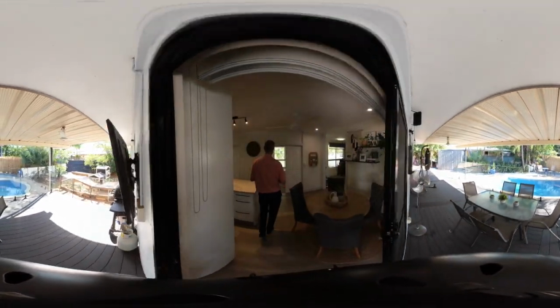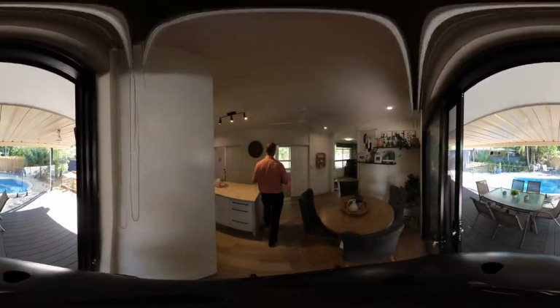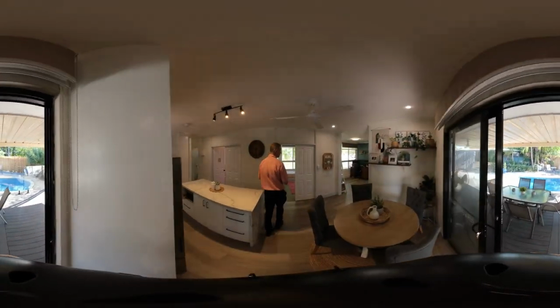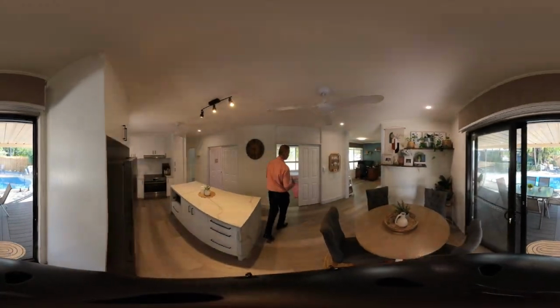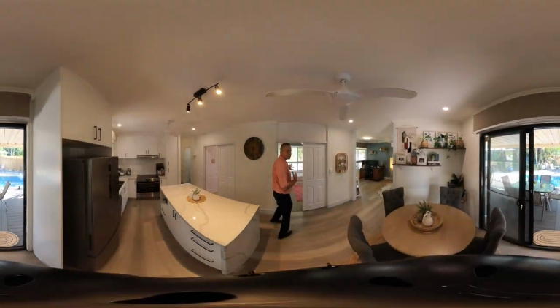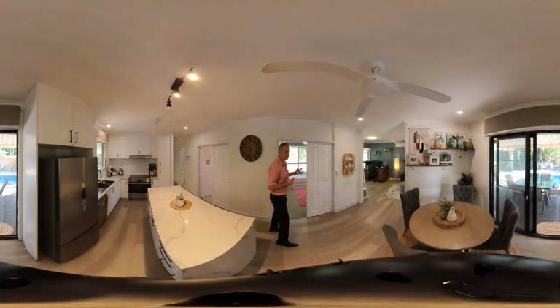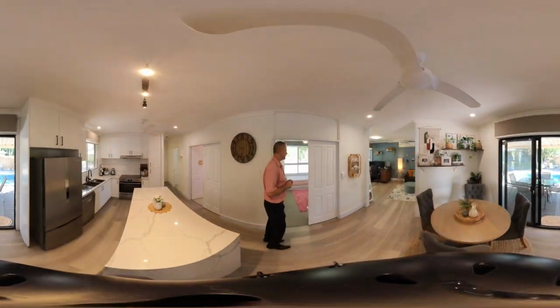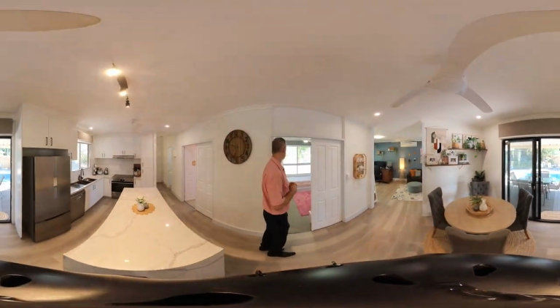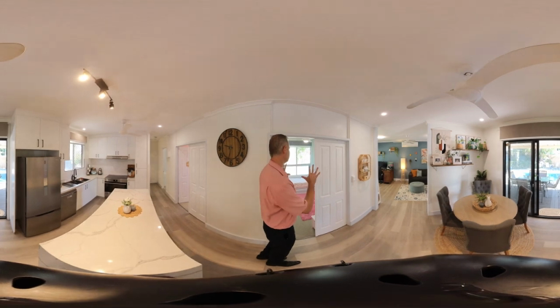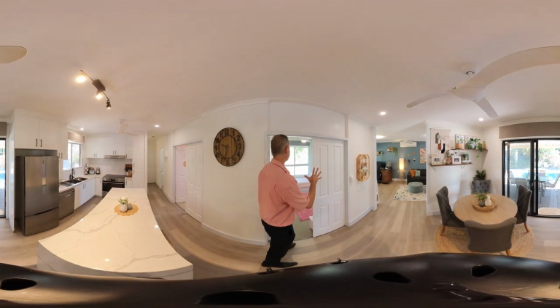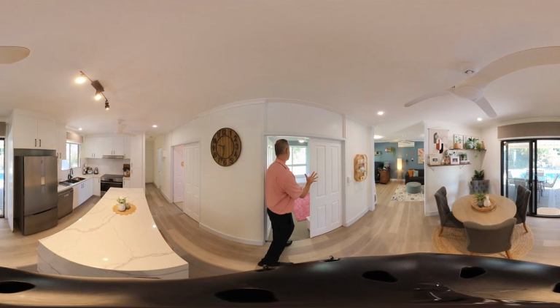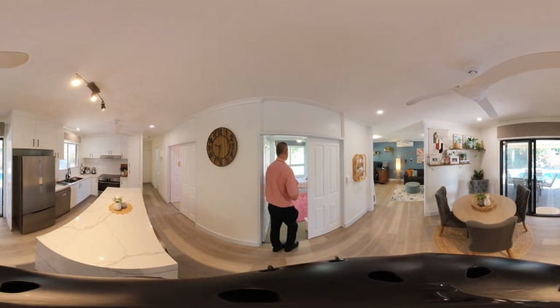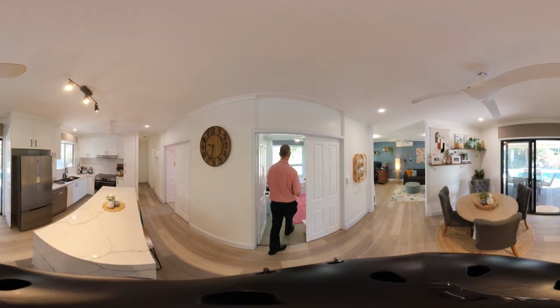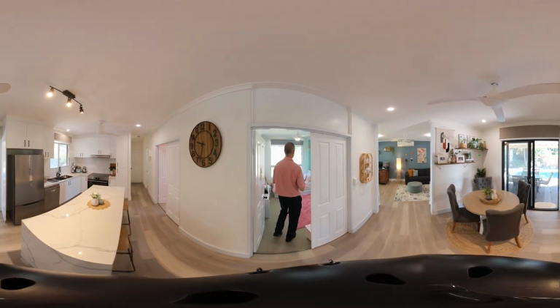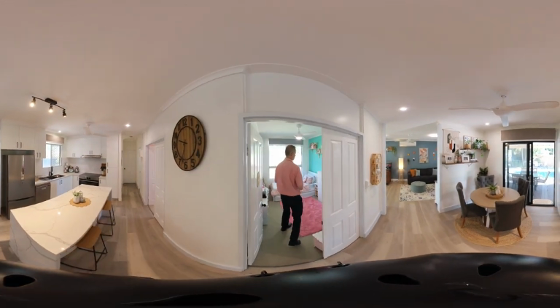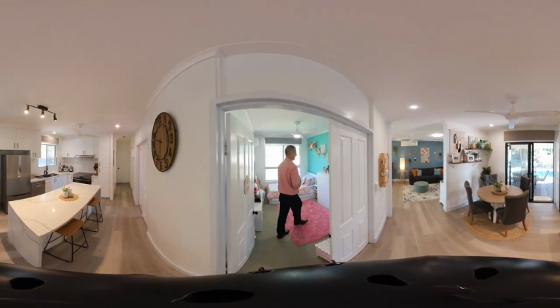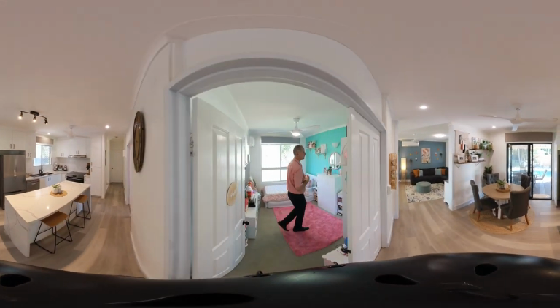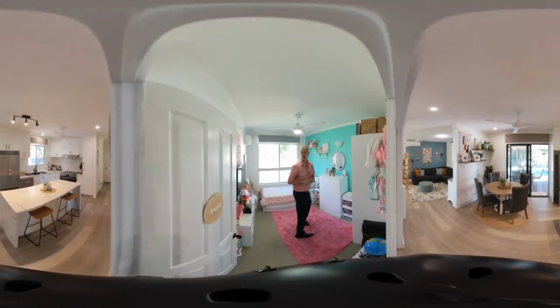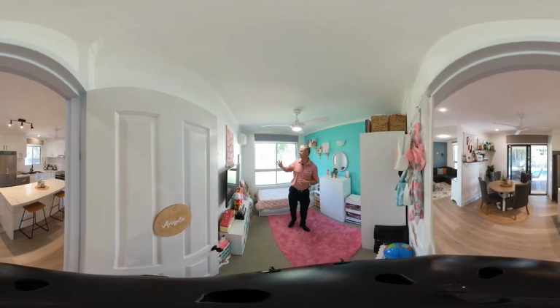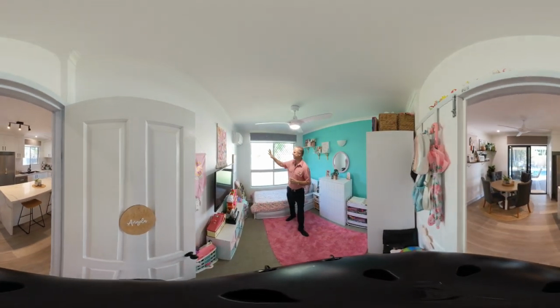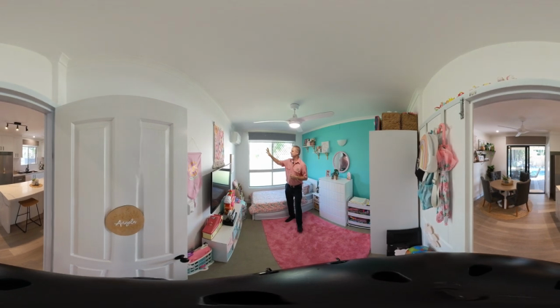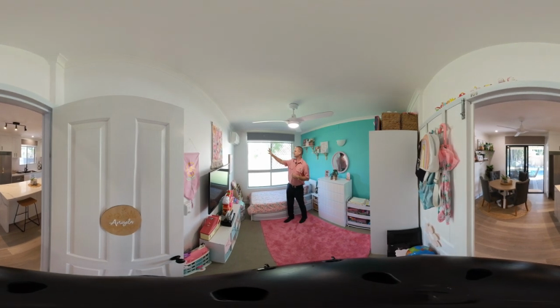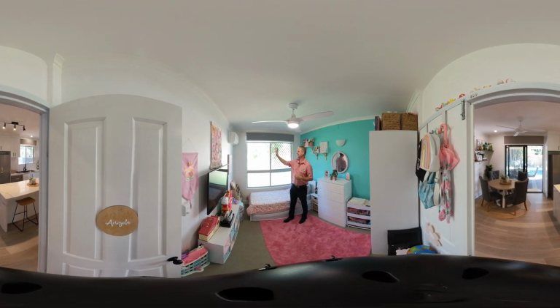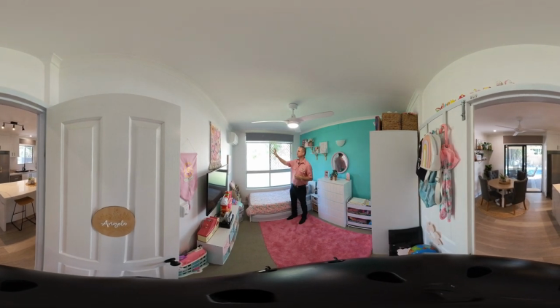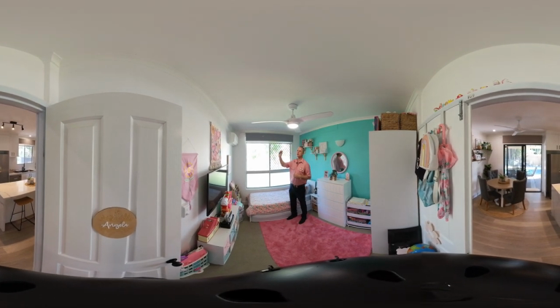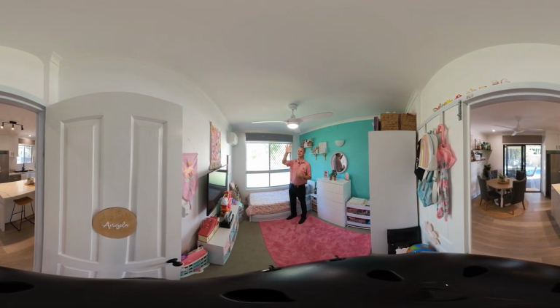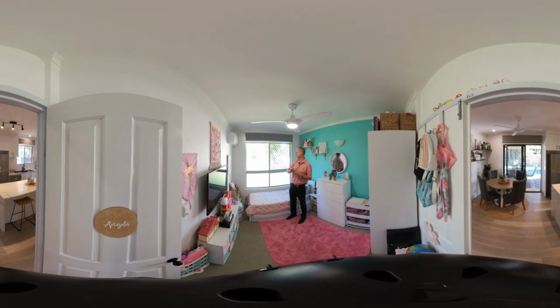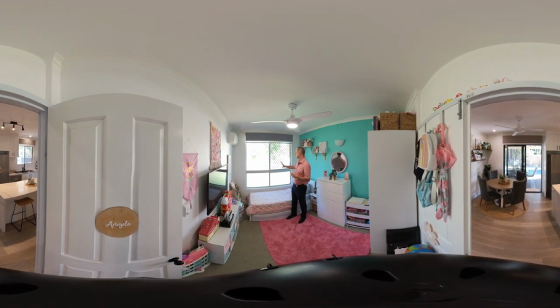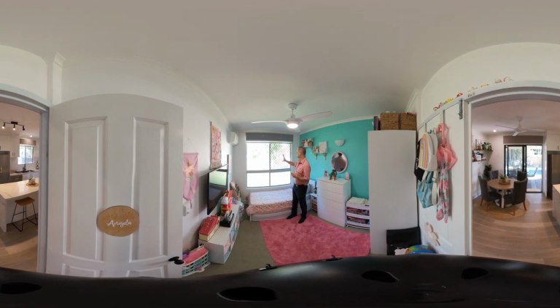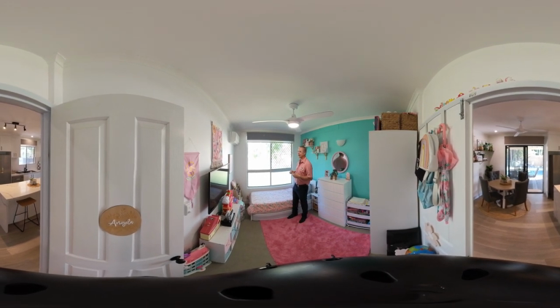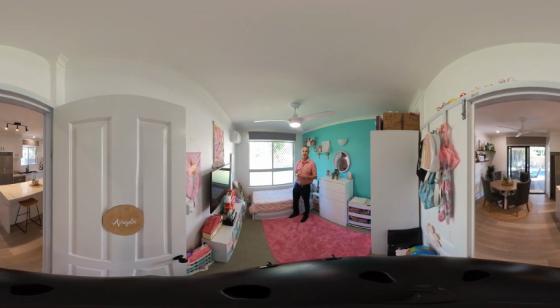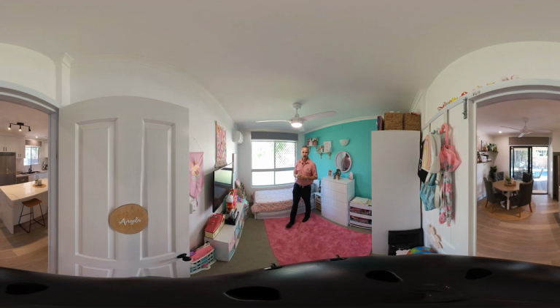As we enter the home, this is bedroom number one. It features your double timber doors, your split system Panasonic air conditioner unit, ceiling fan, and your four large bay windows.